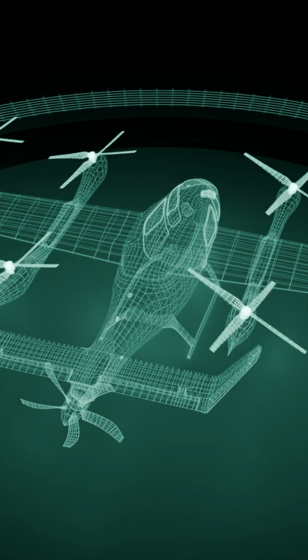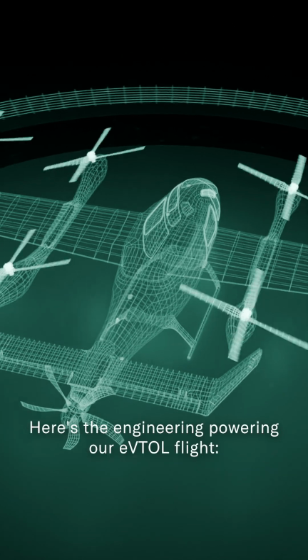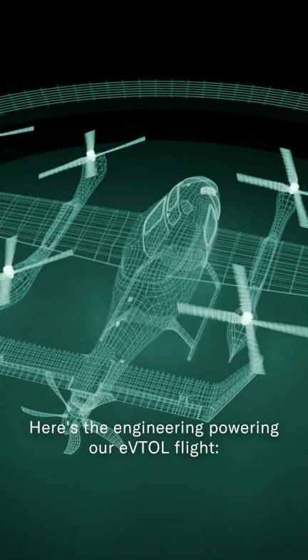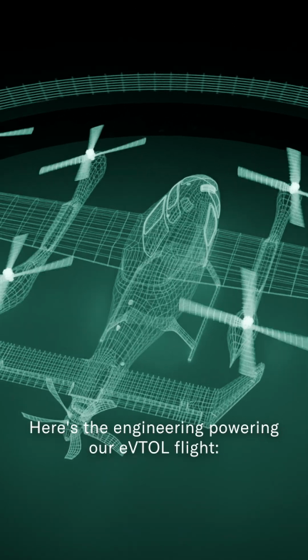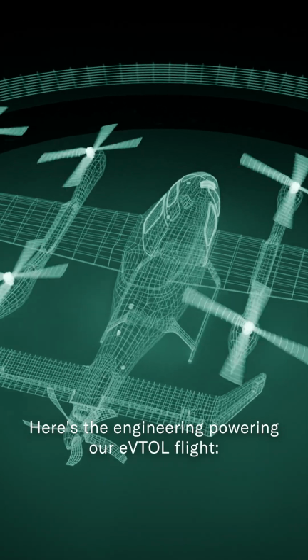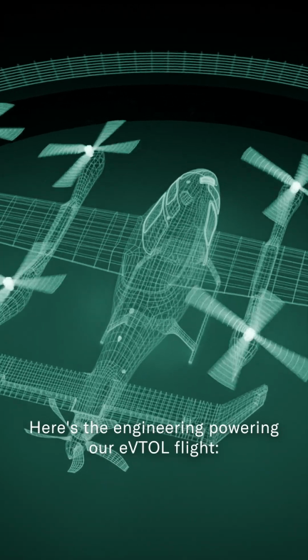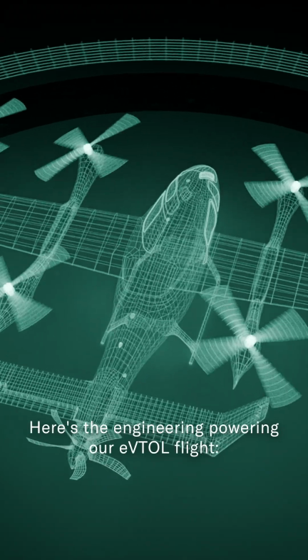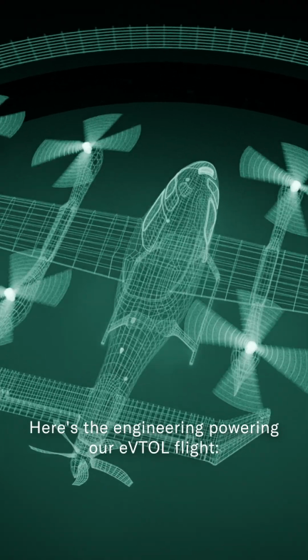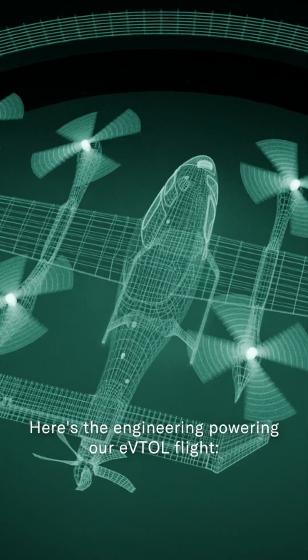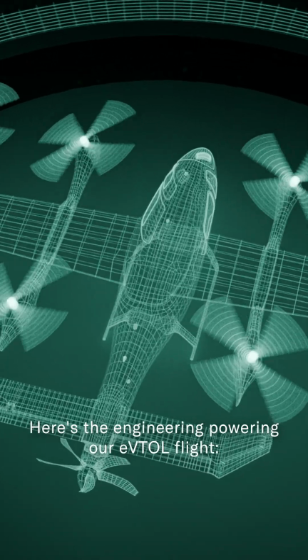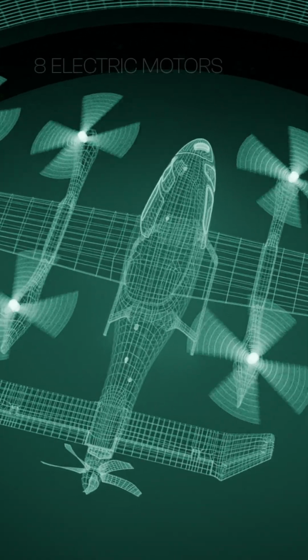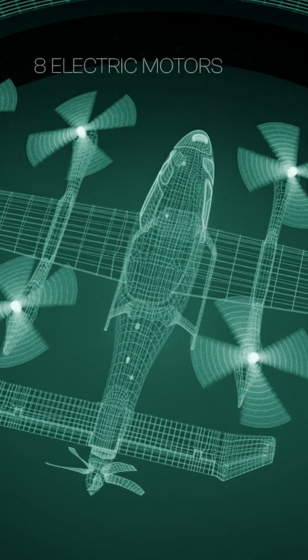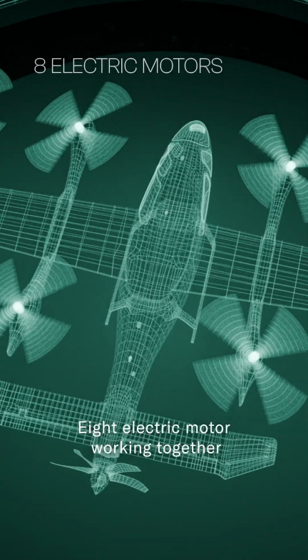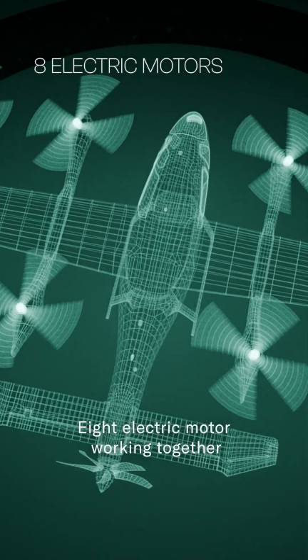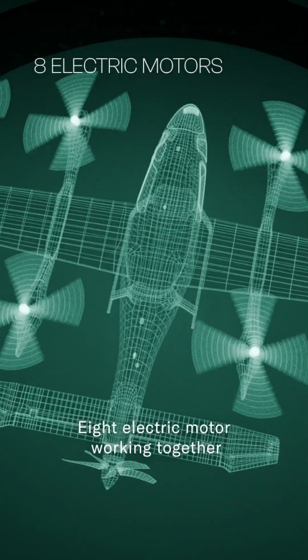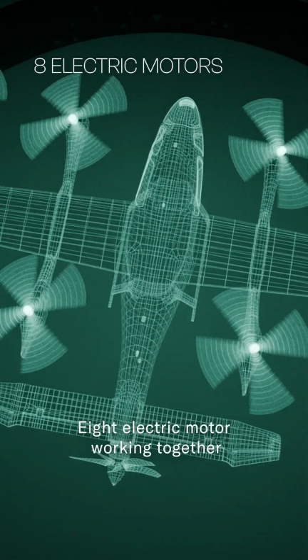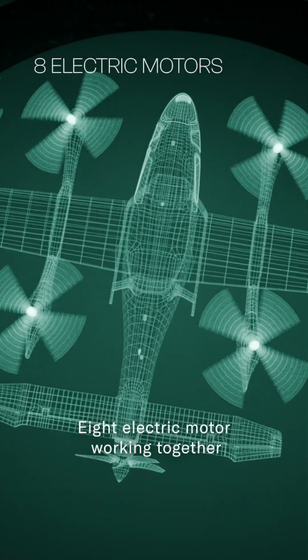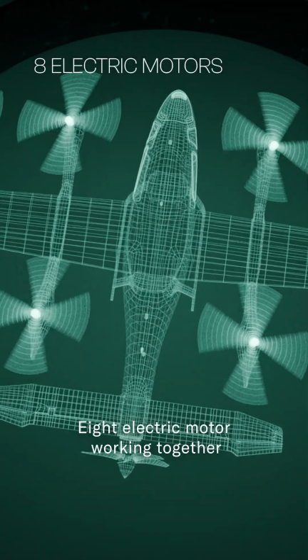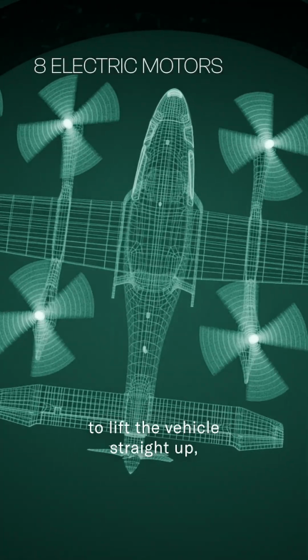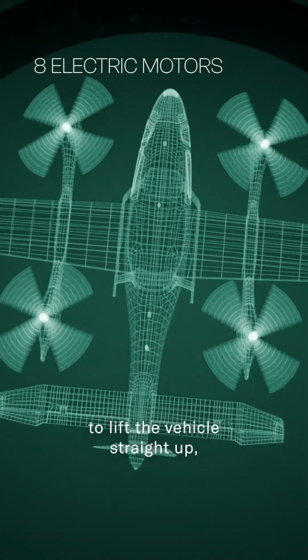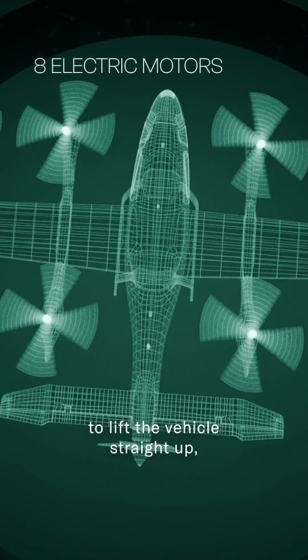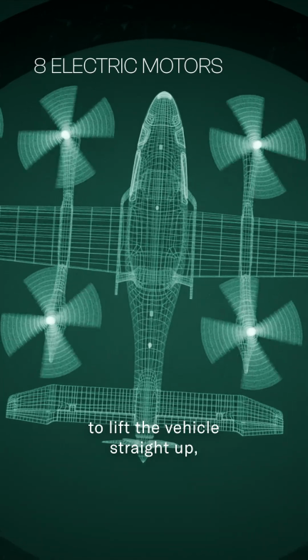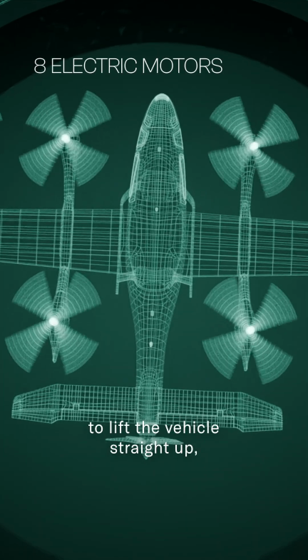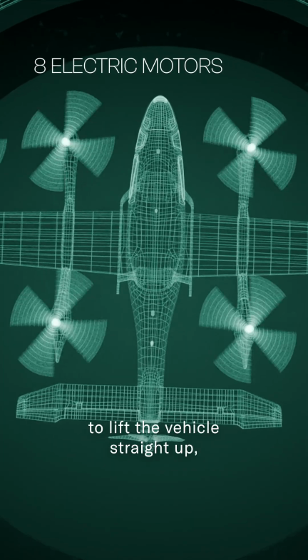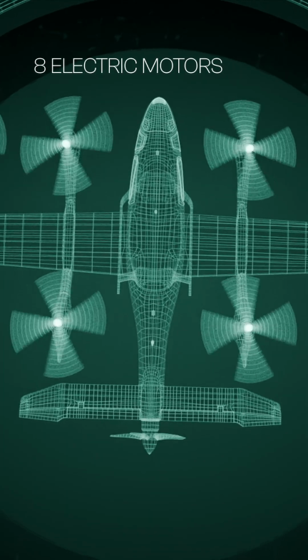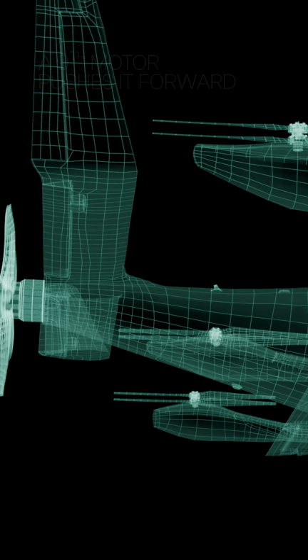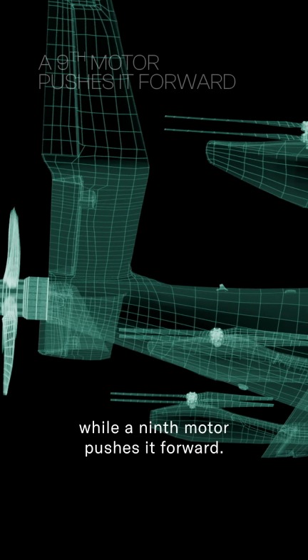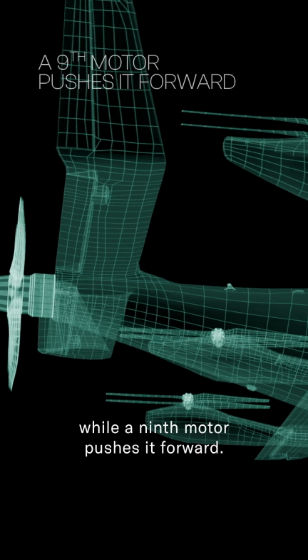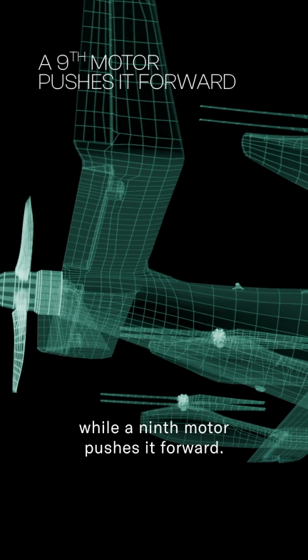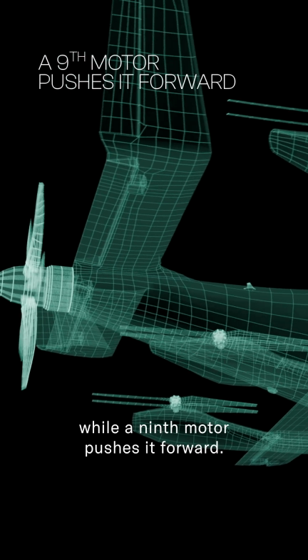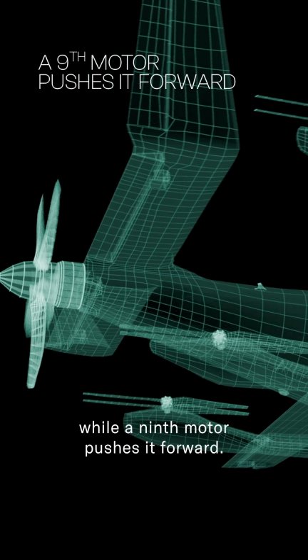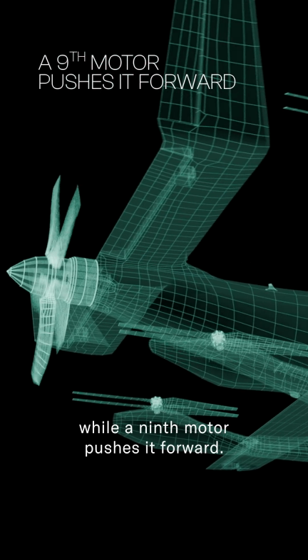Here's the engineering powering our eVTOL flight. Eight electric motors working together to lift the vehicle straight up, while a ninth motor pushes it forward.